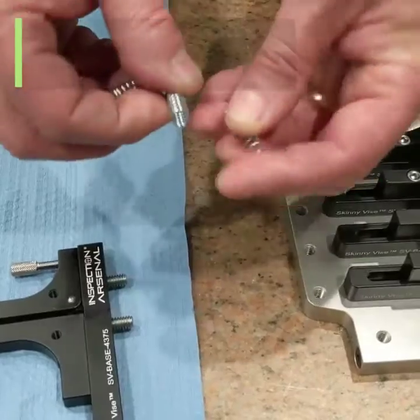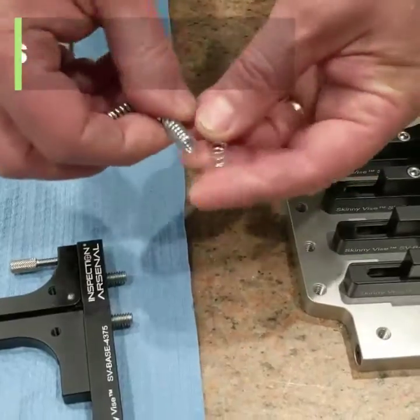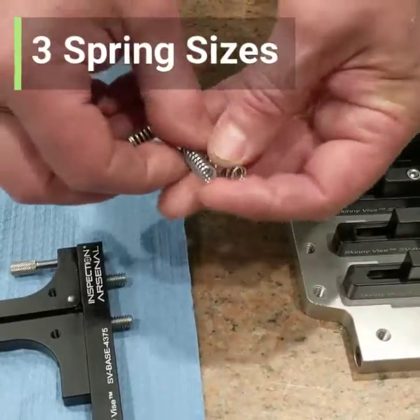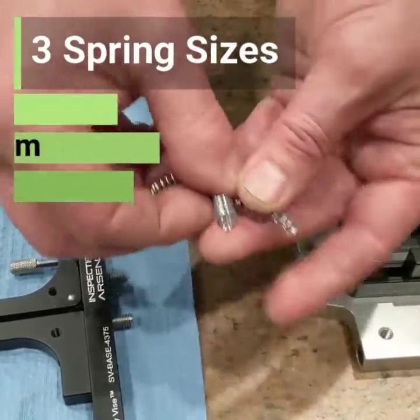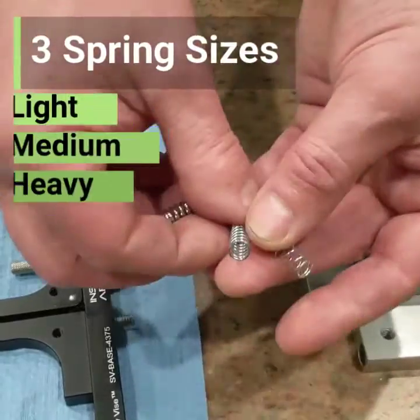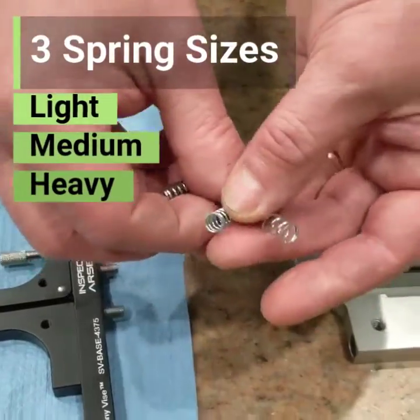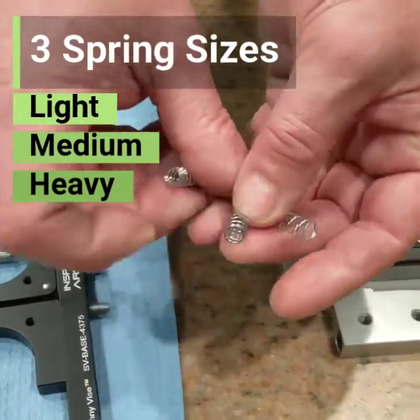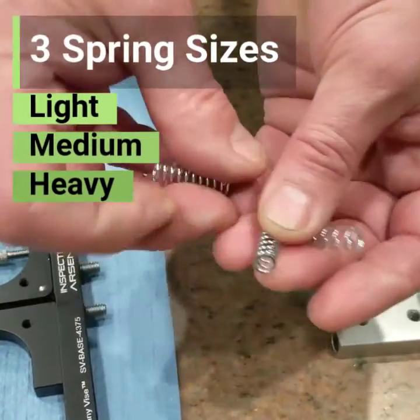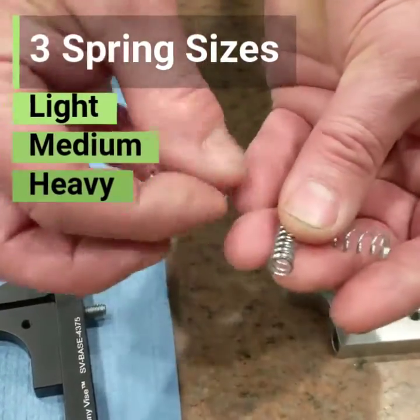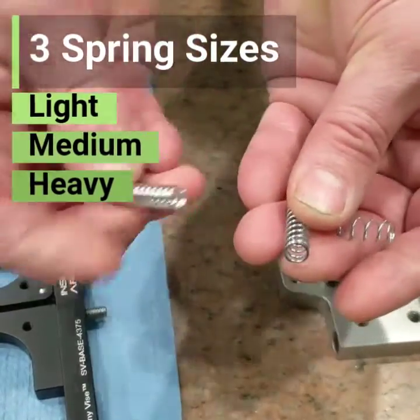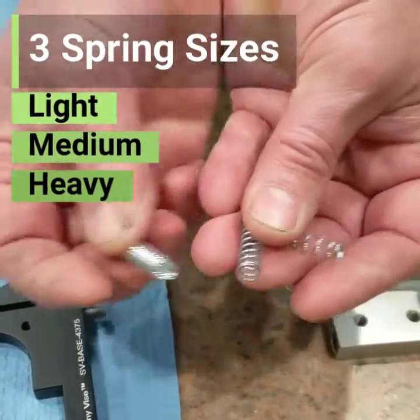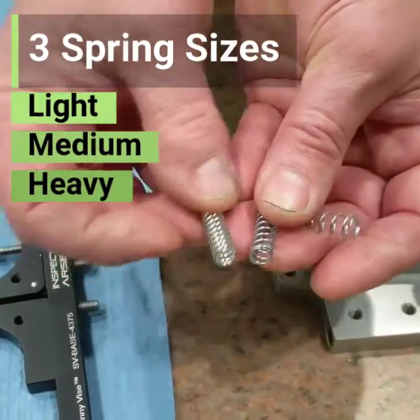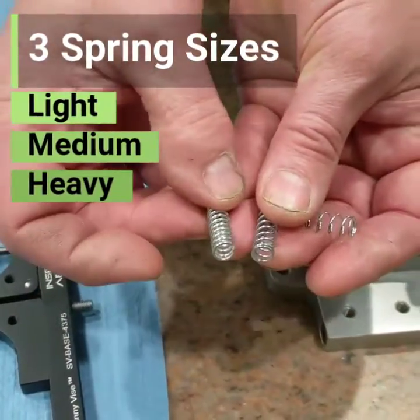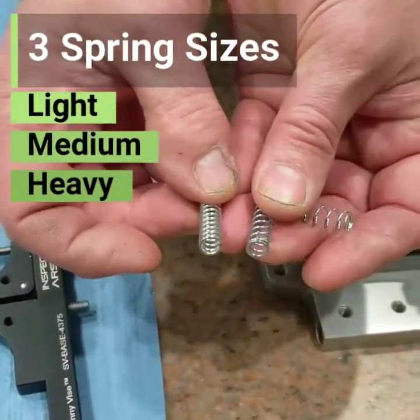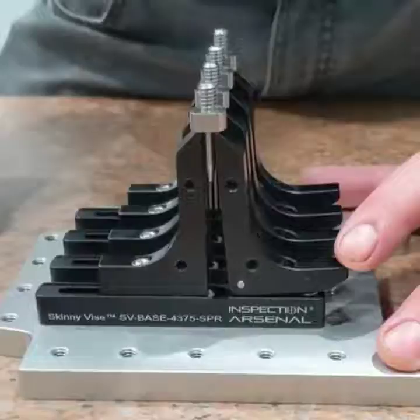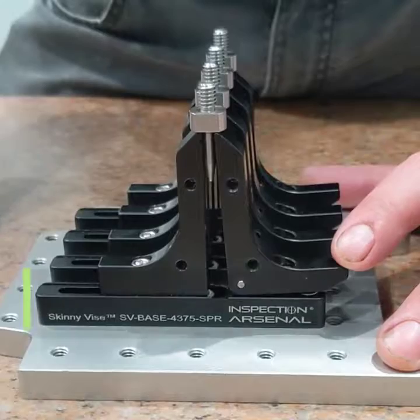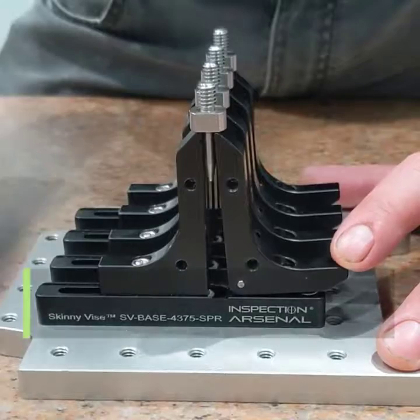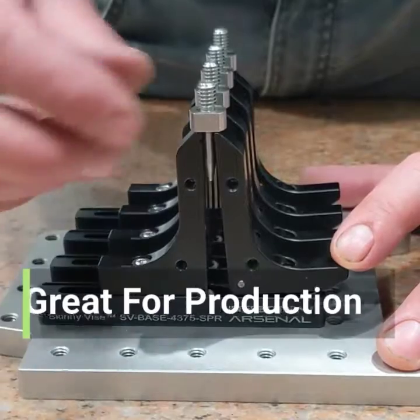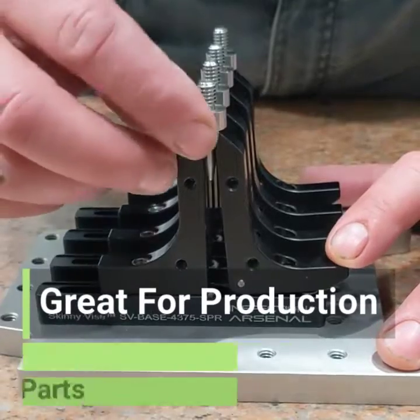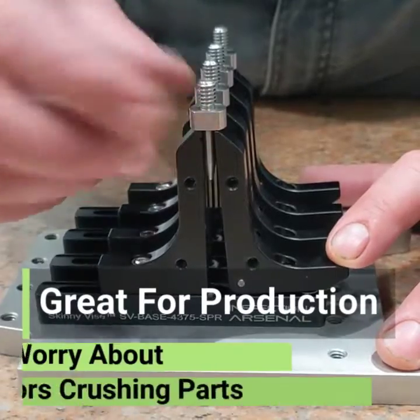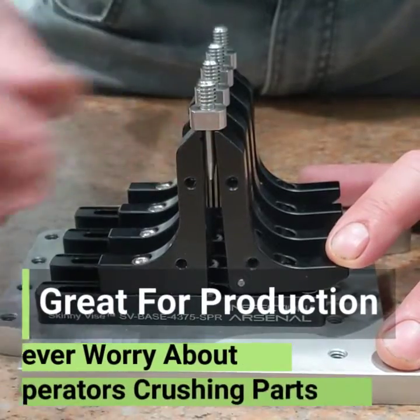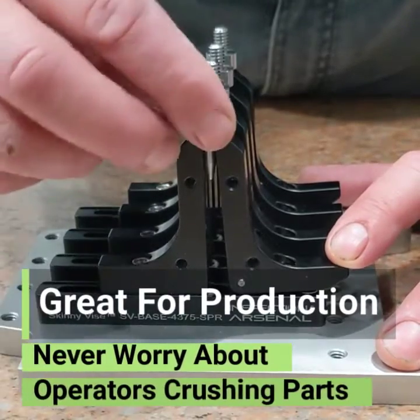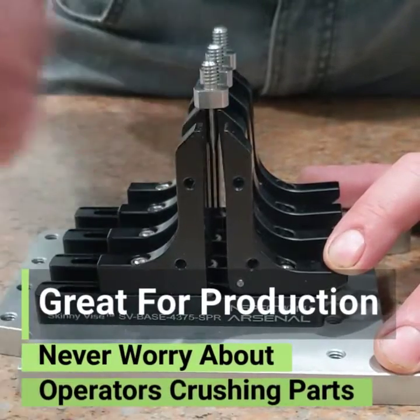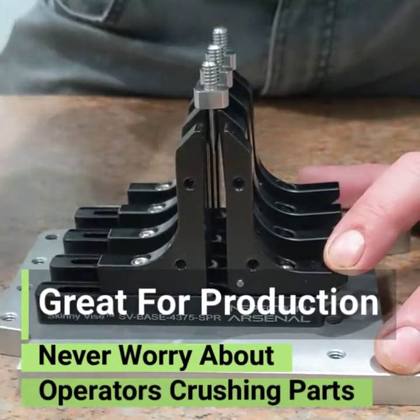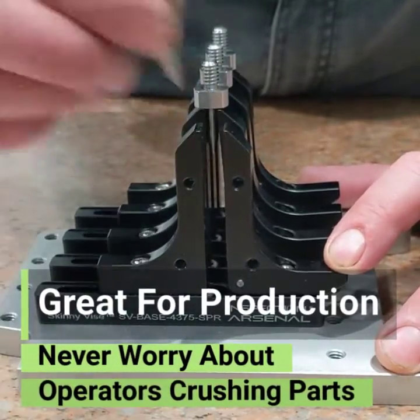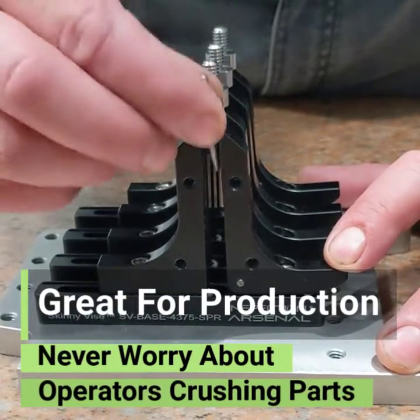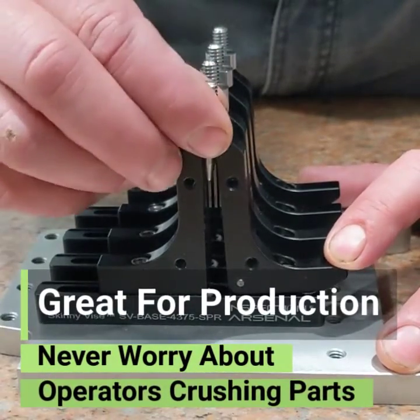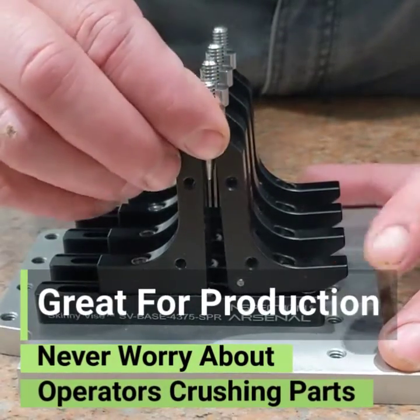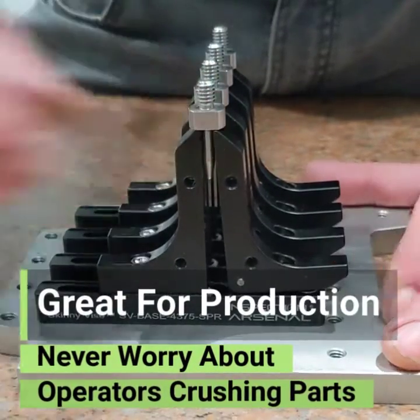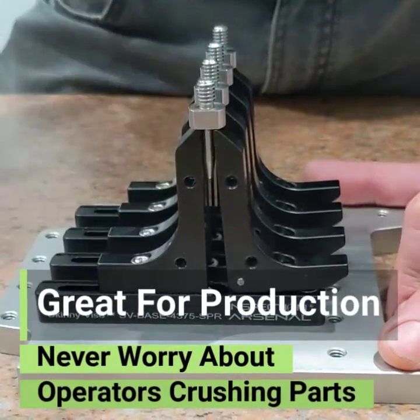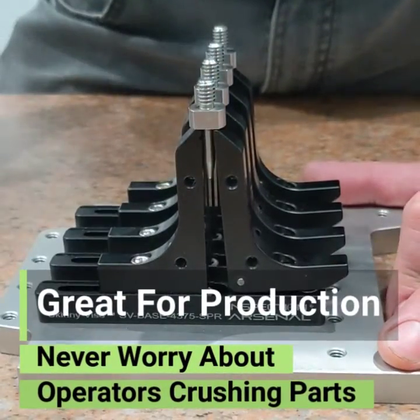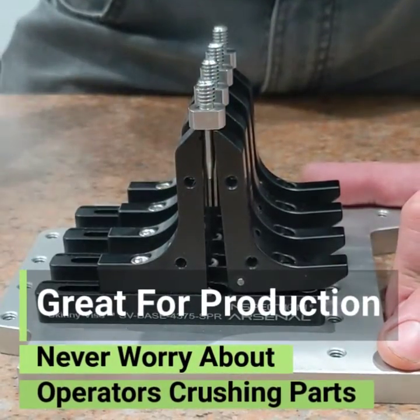You've got a light, a medium, and a heavy spring — good for production, fast and easy for an operator to load and unload.